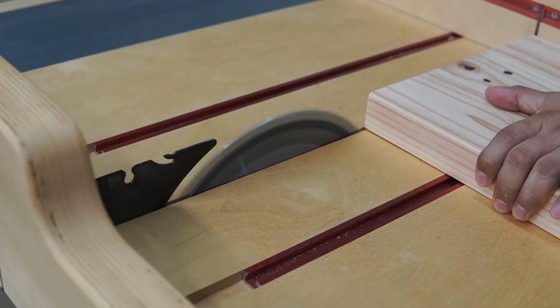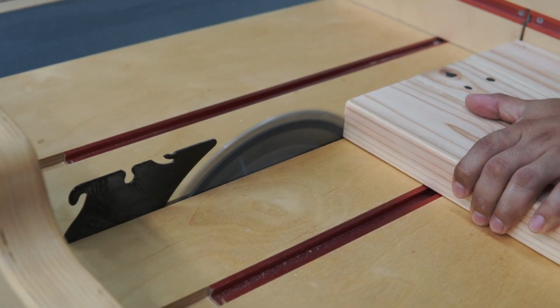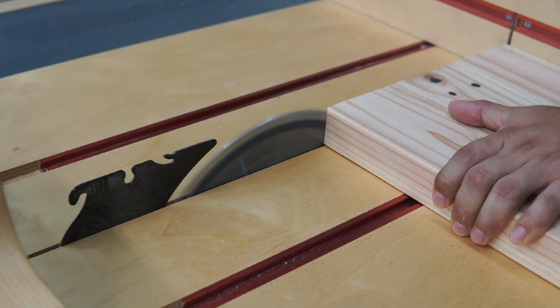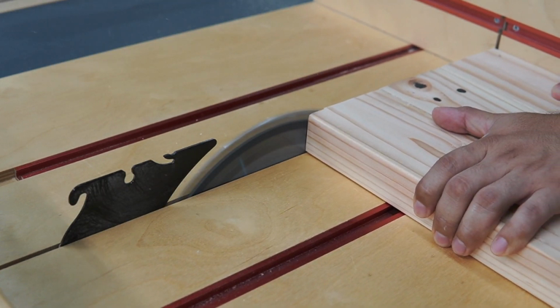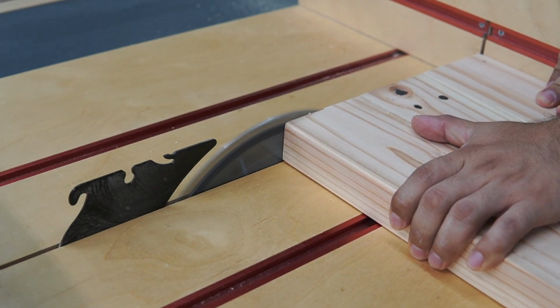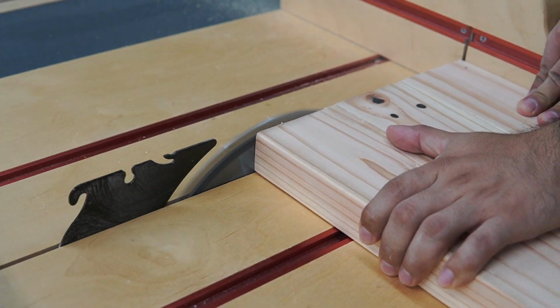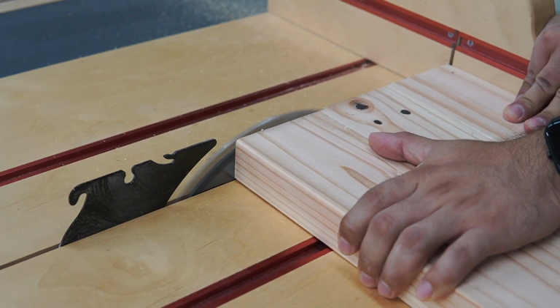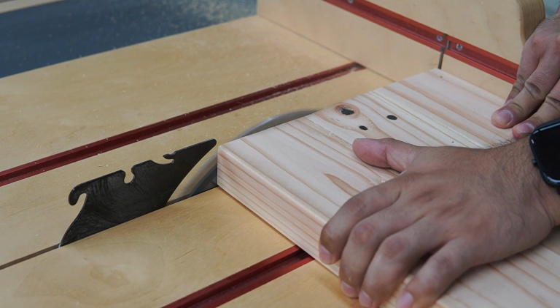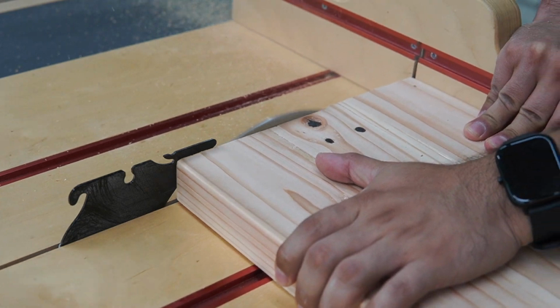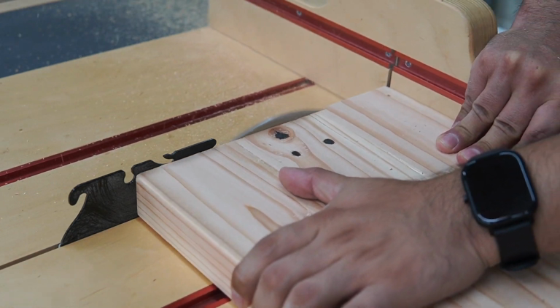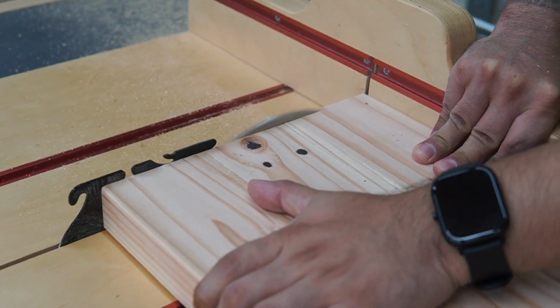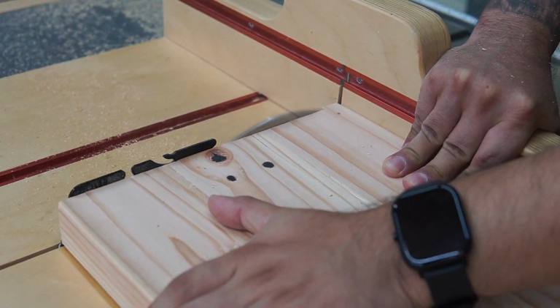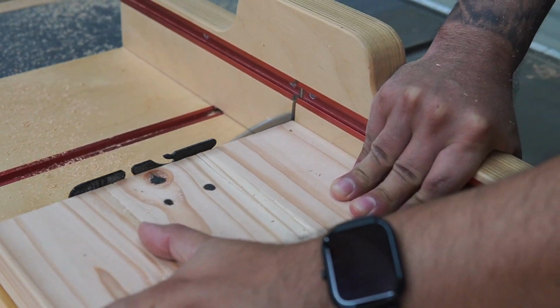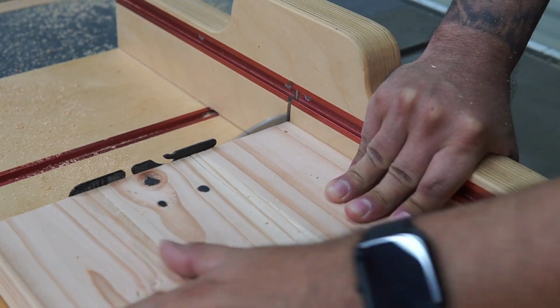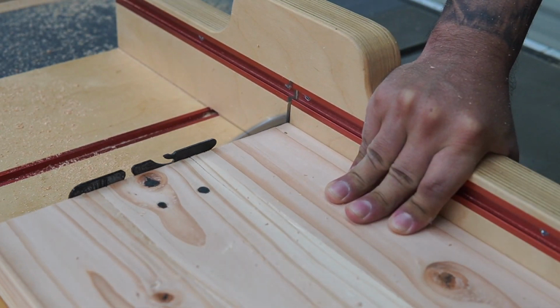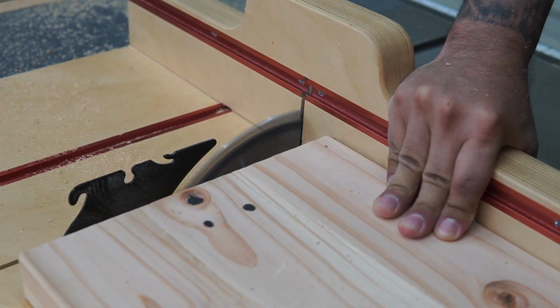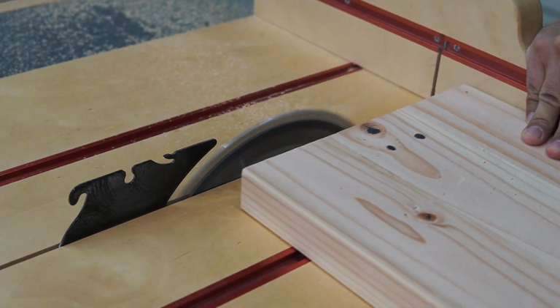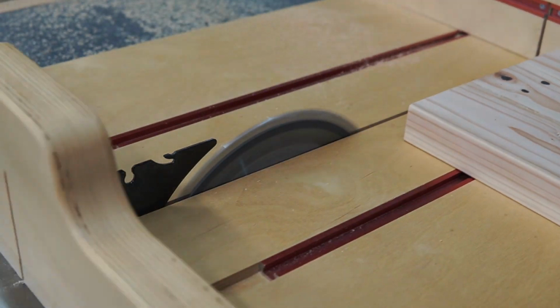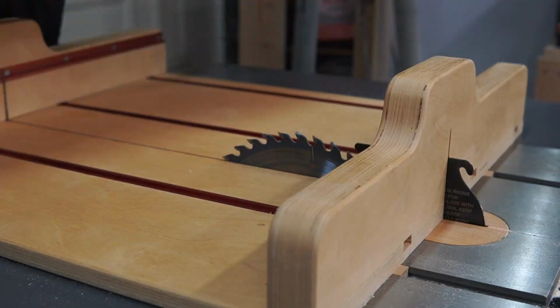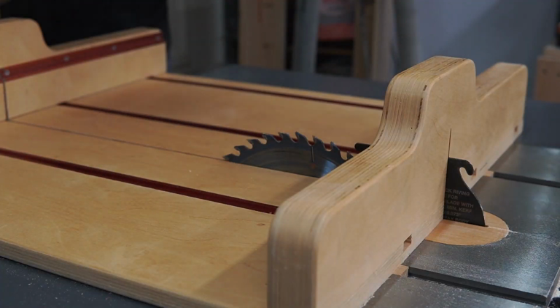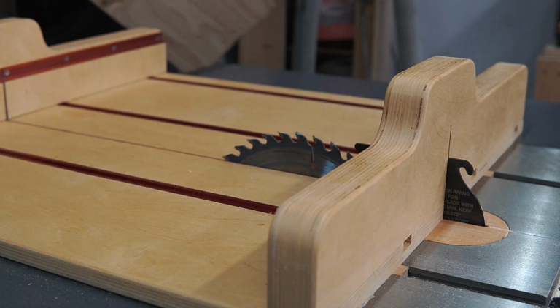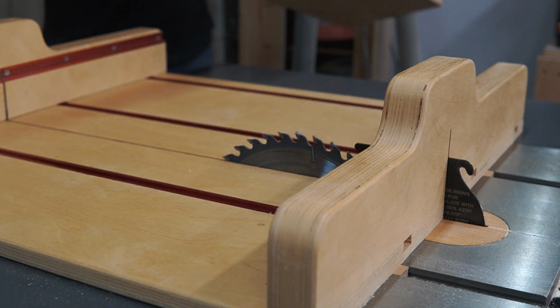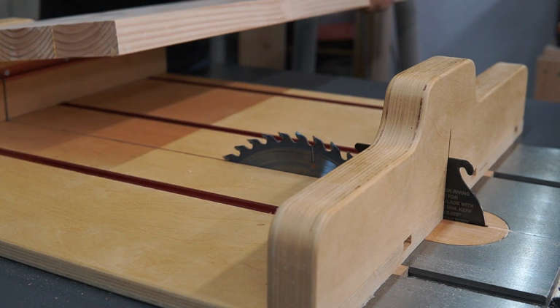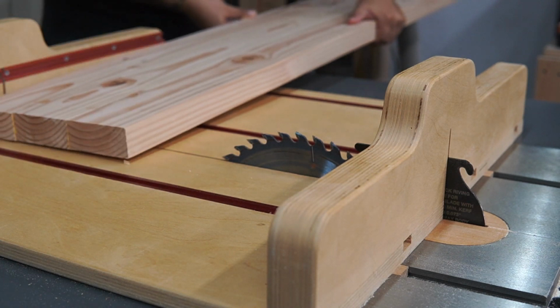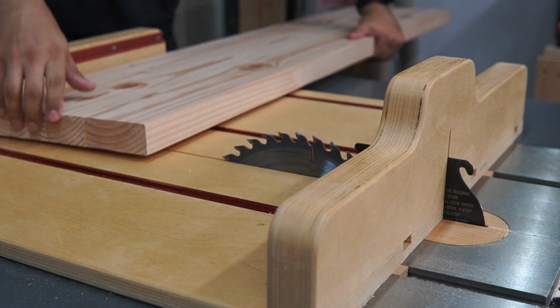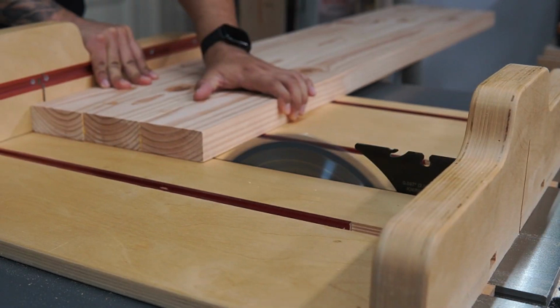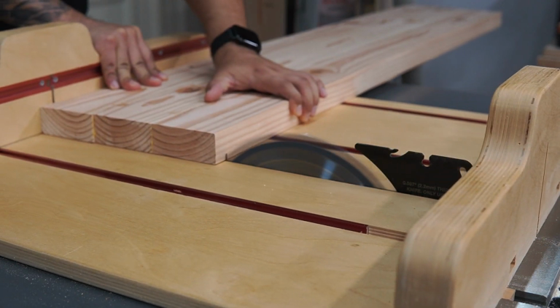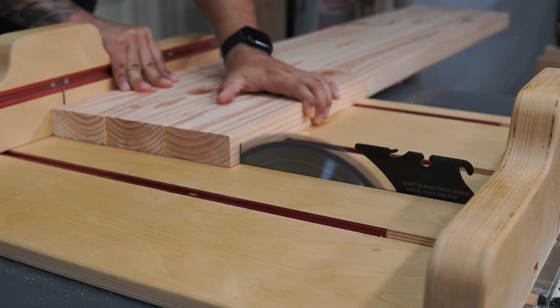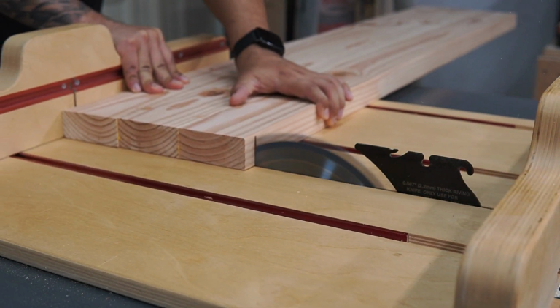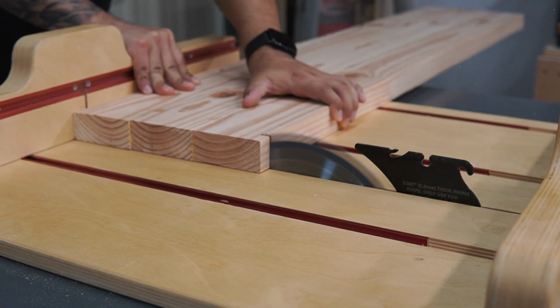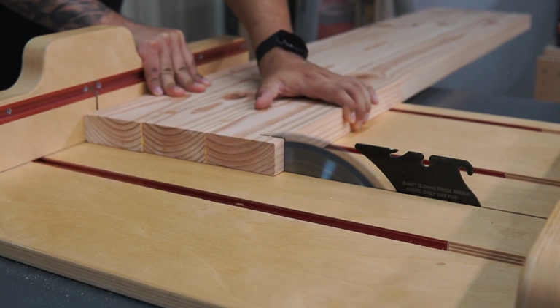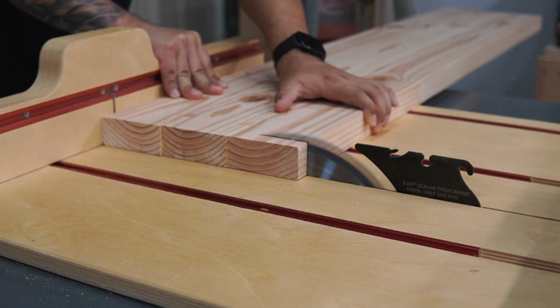Then I took it to the table saw and used my crosscut sled to cut my shelf to final length — four feet. You can also use a straight edge and a circular saw to cut your shelf to final length.